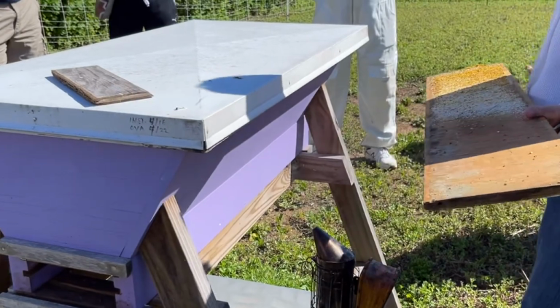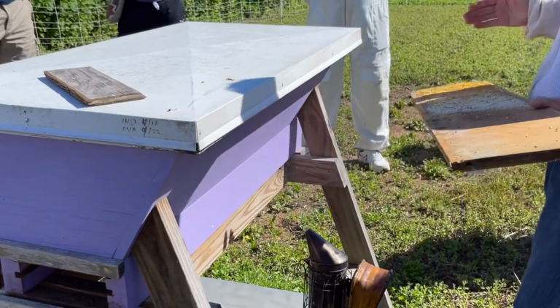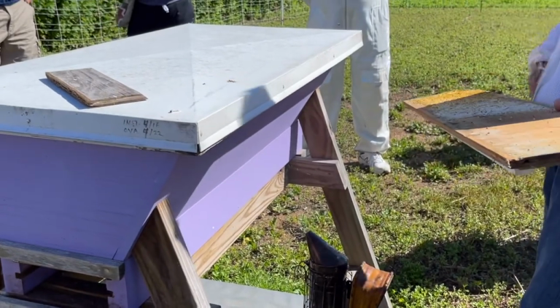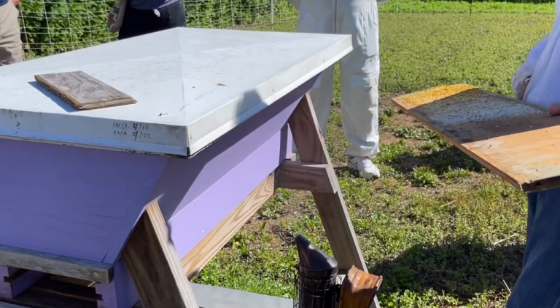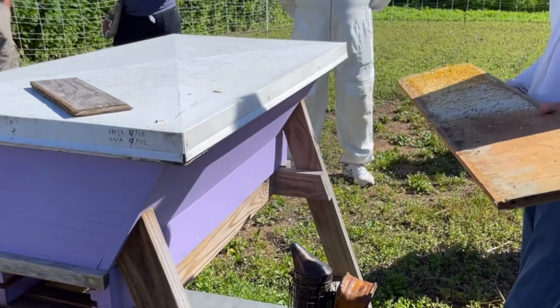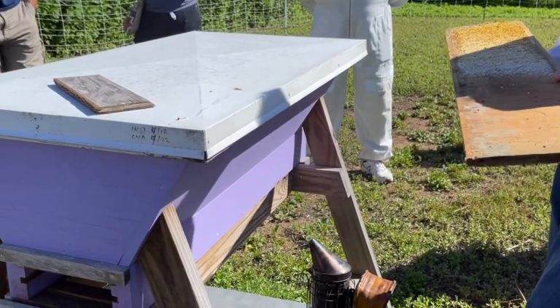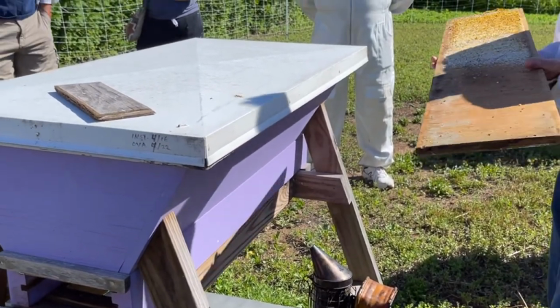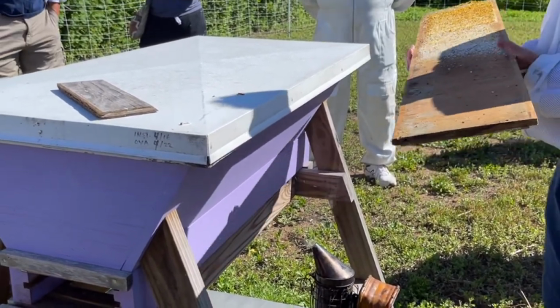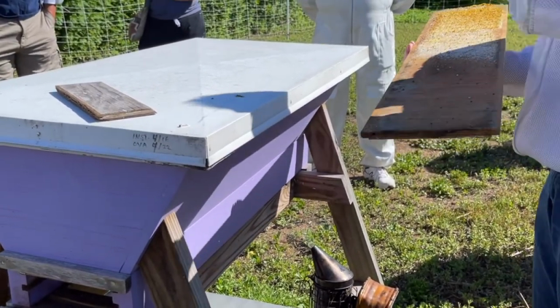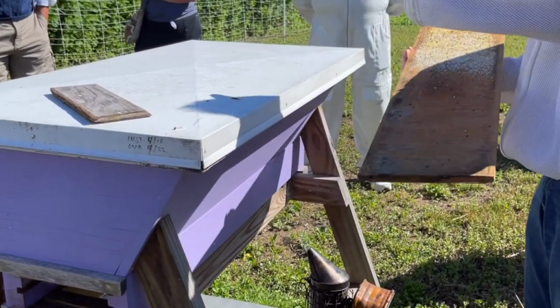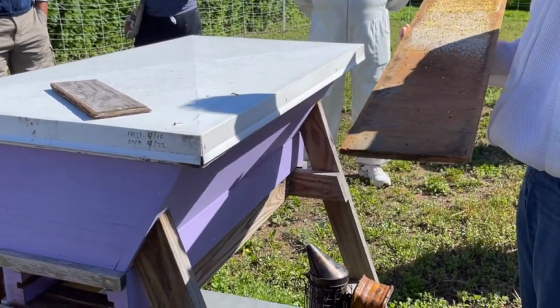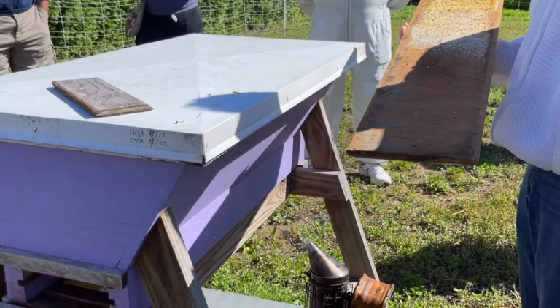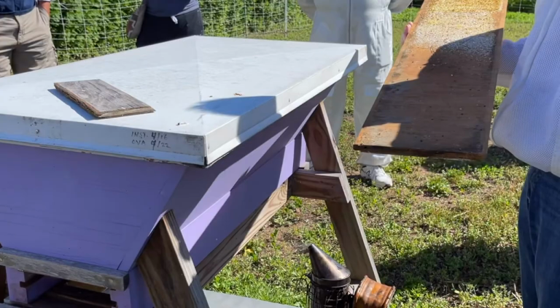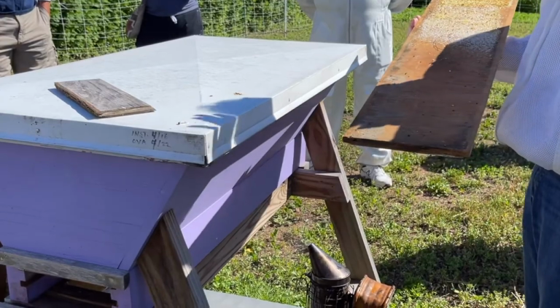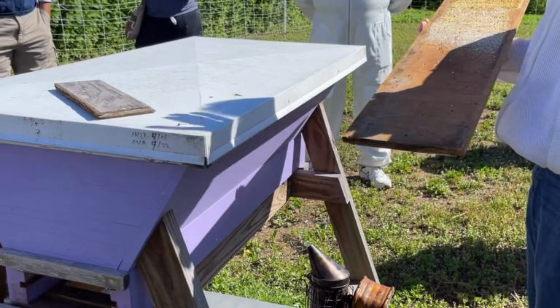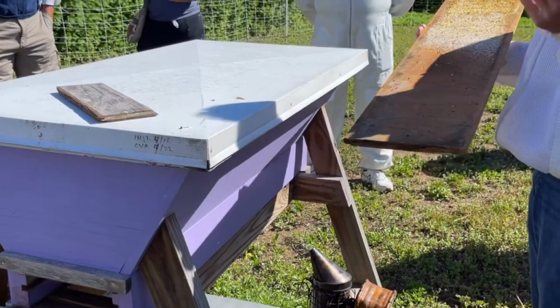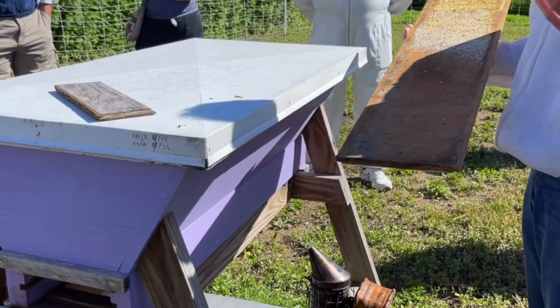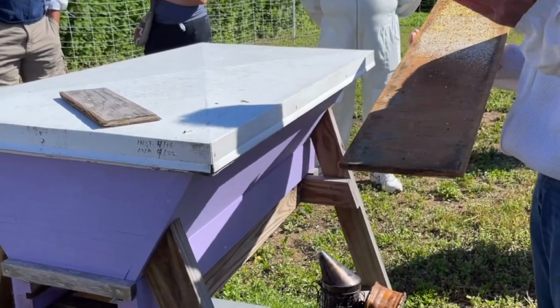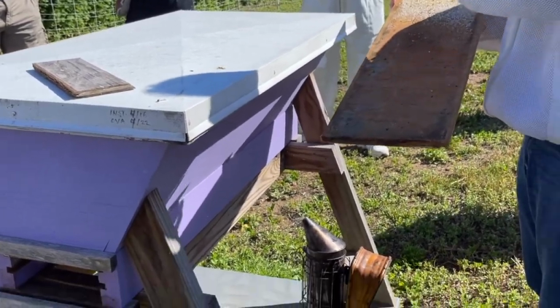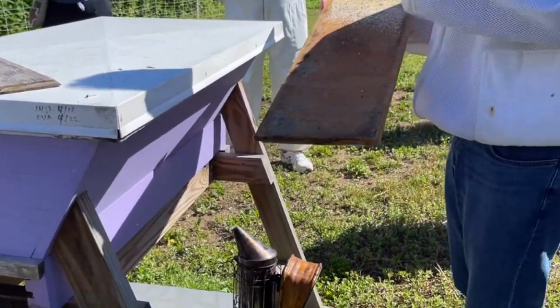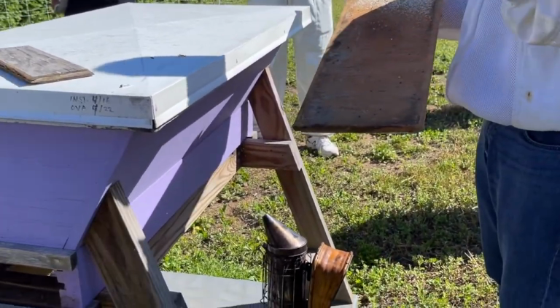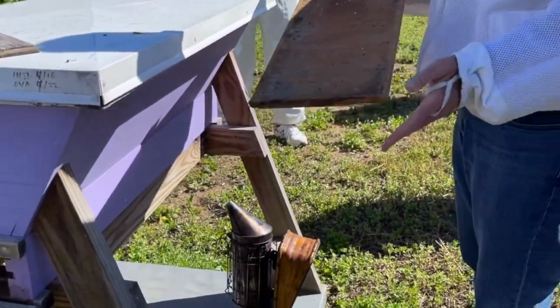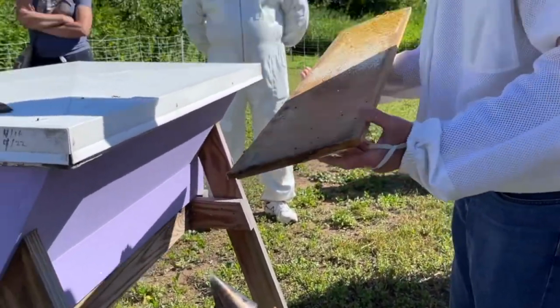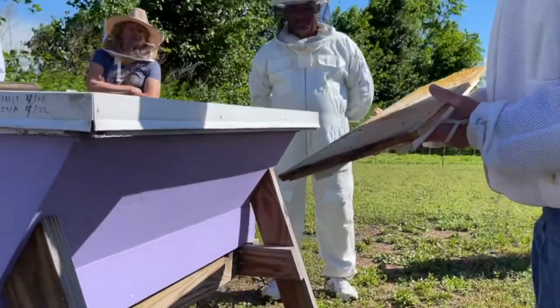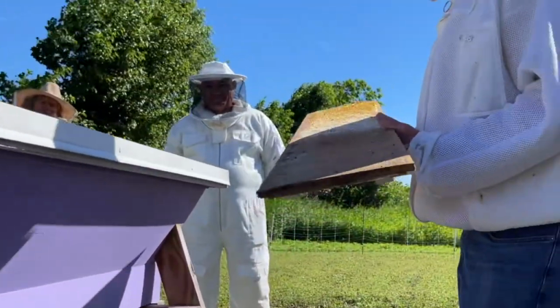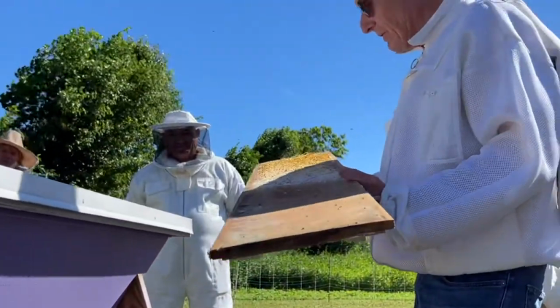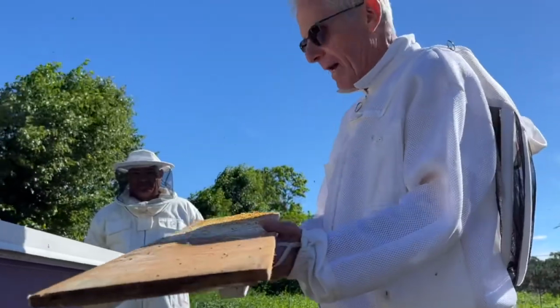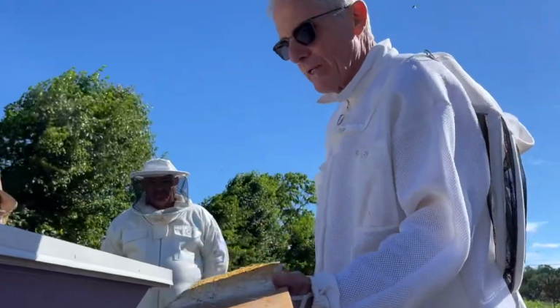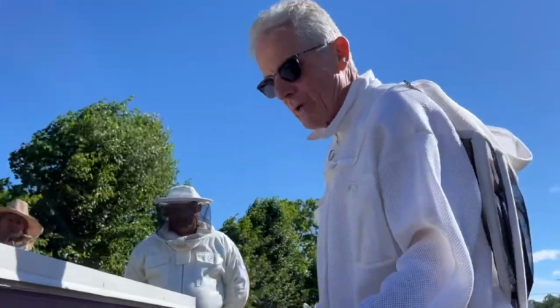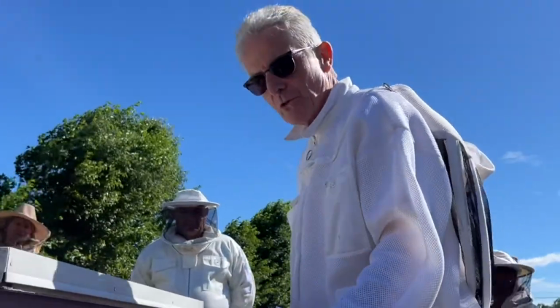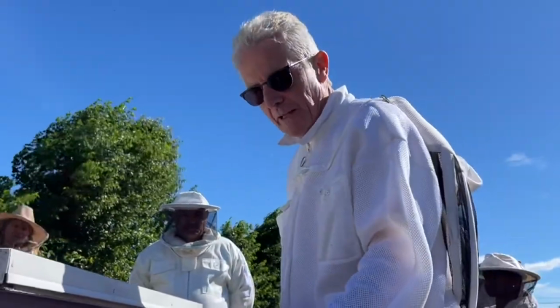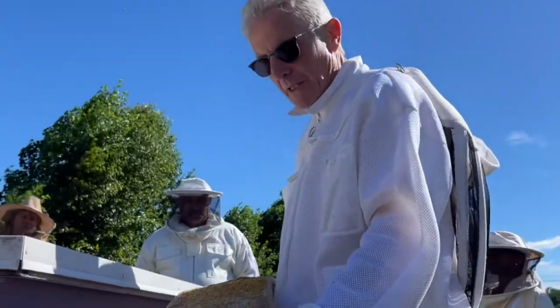I don't know what kind of comb it is — it could be all crossed in there and we can't inspect it, they're going to have some fun with us, but we're going to try this. So that's the bottom board, and now what I usually do is clean it.